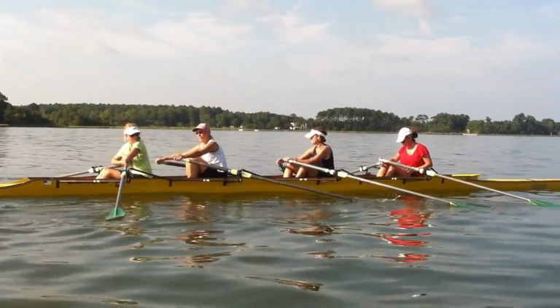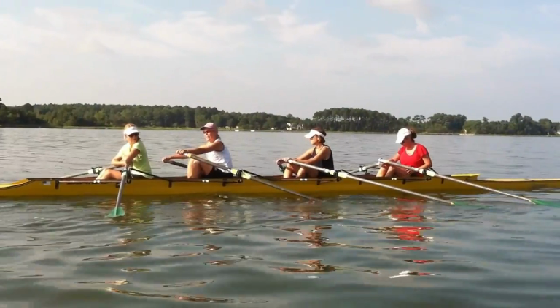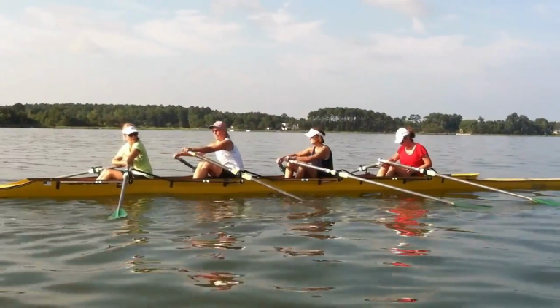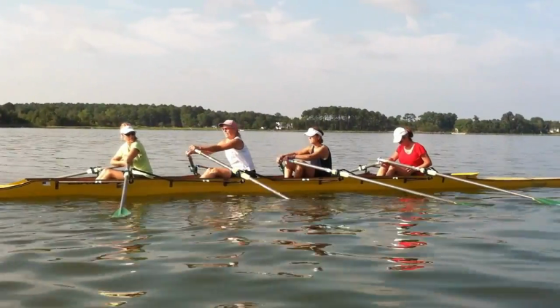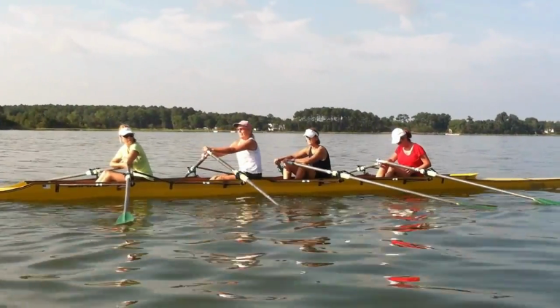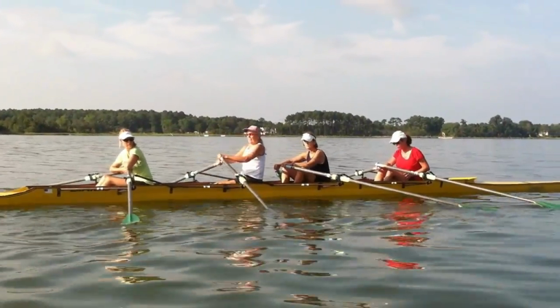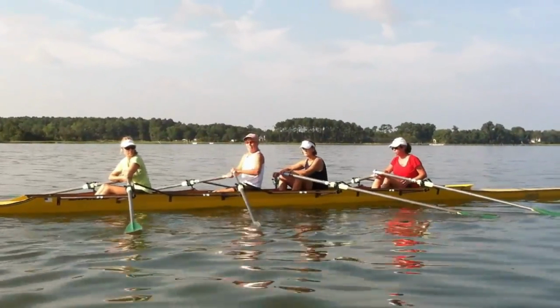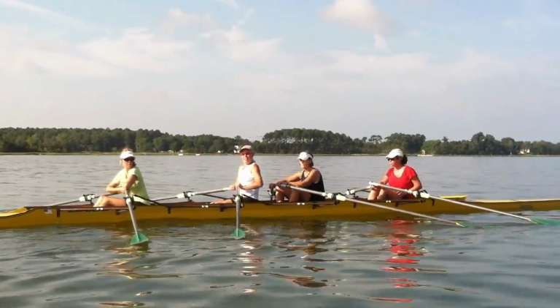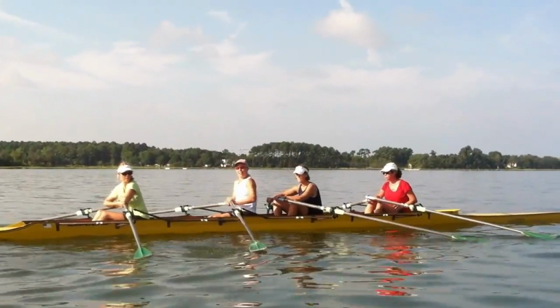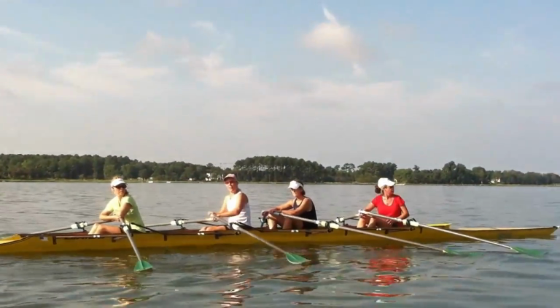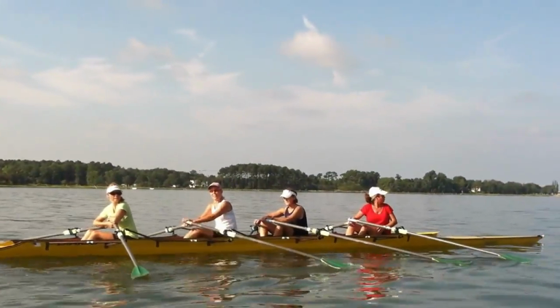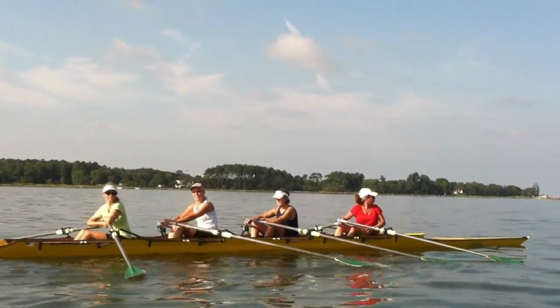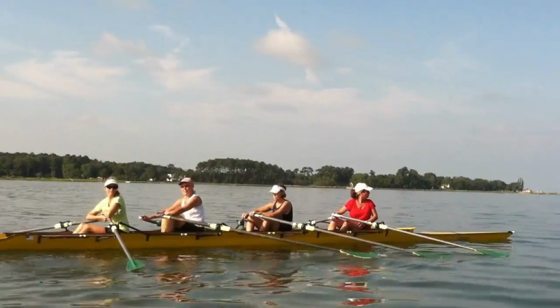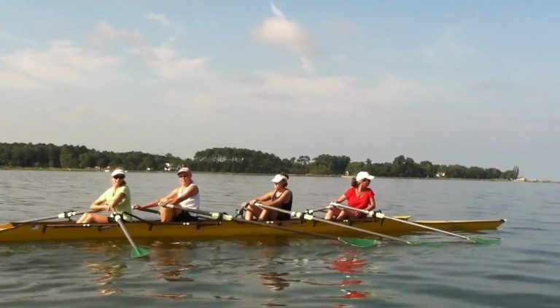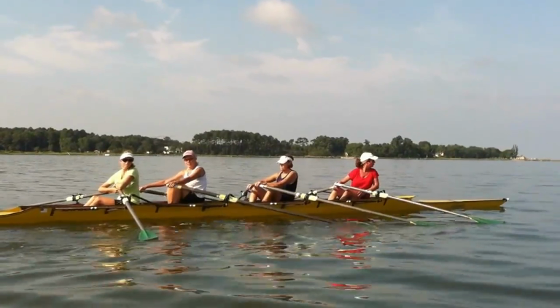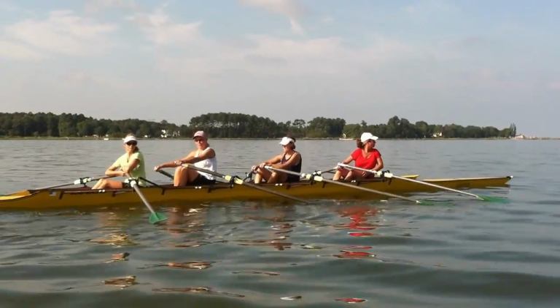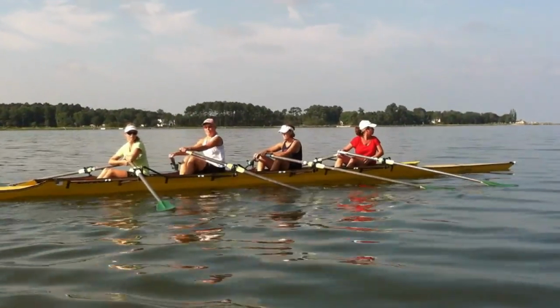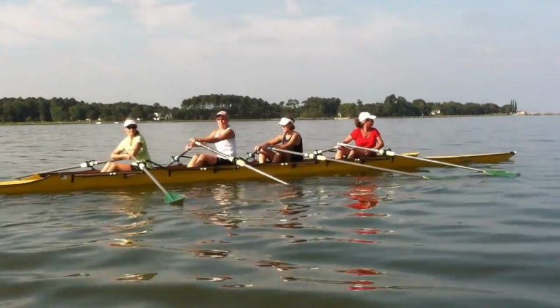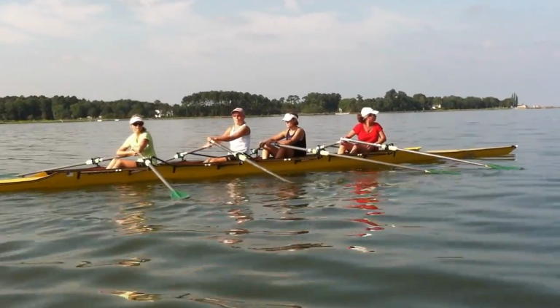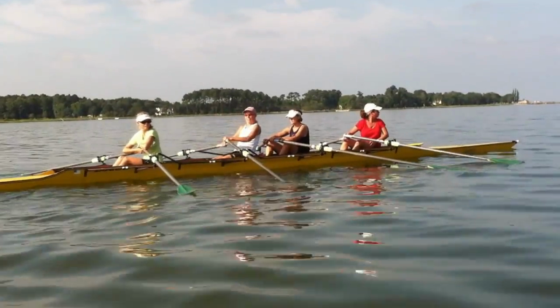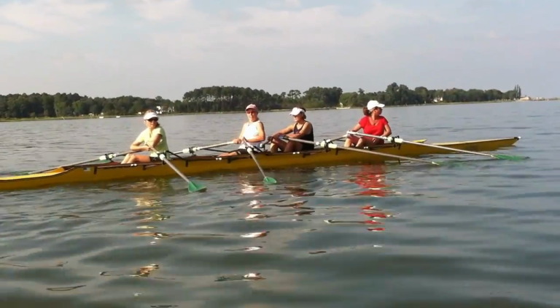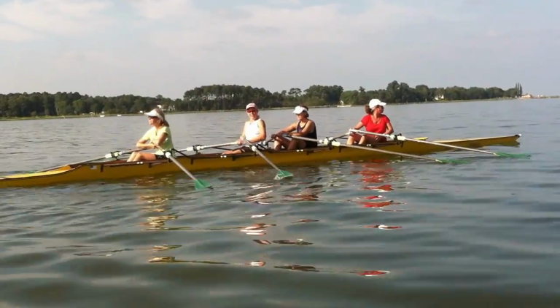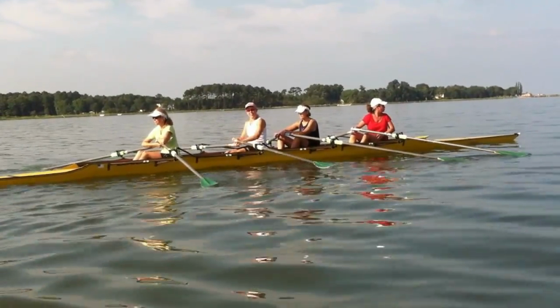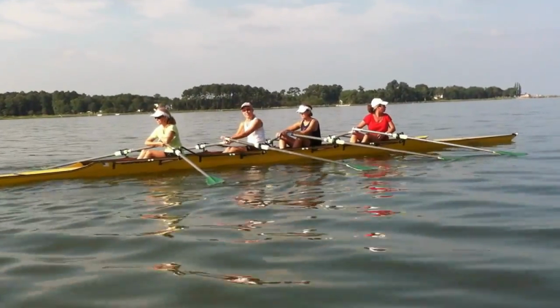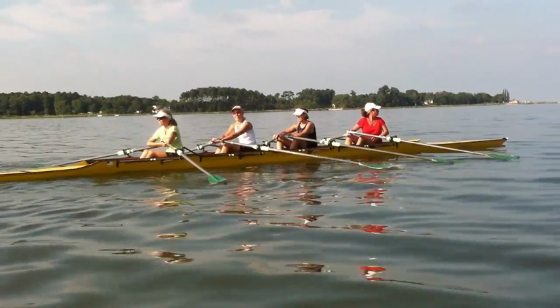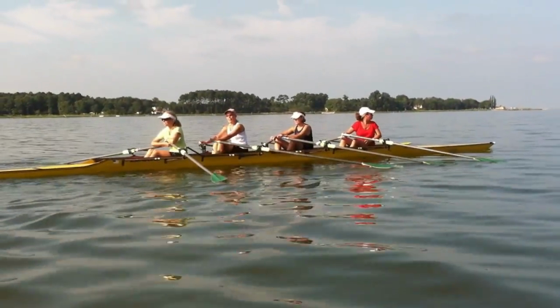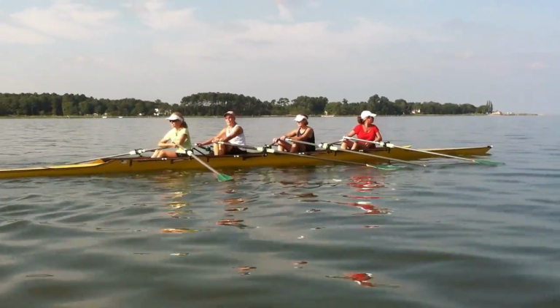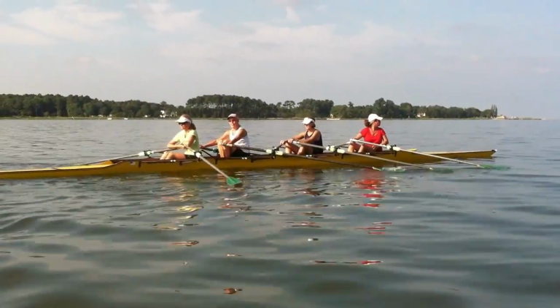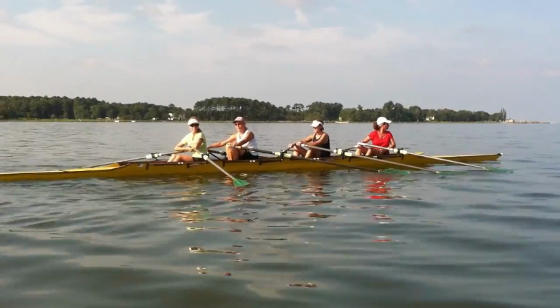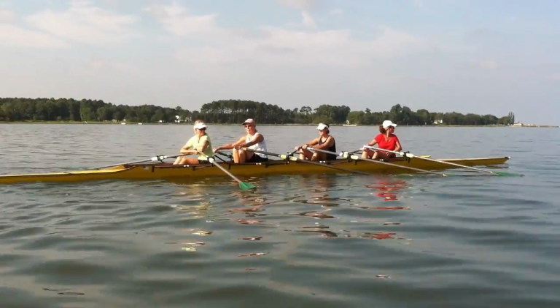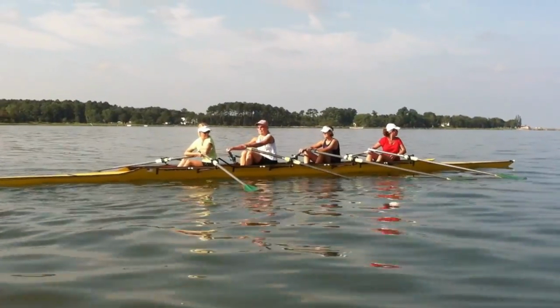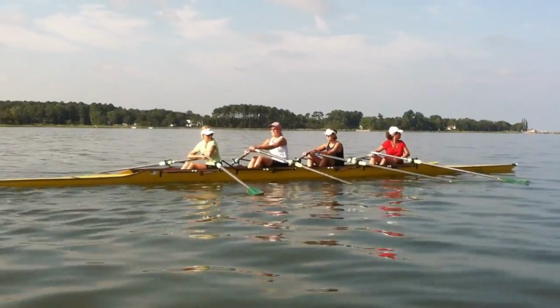Drive, drive — now back, now arms. Legs, swing, arms — in and out. Into your chest and push down and away. Okay, a little faster.